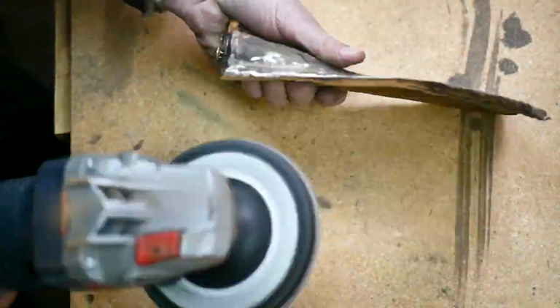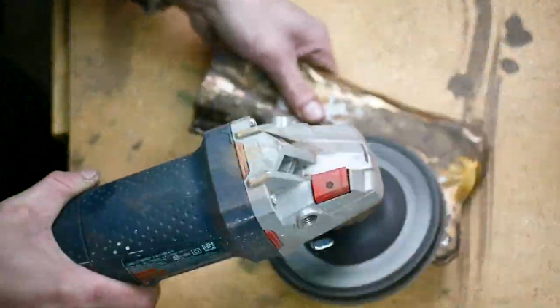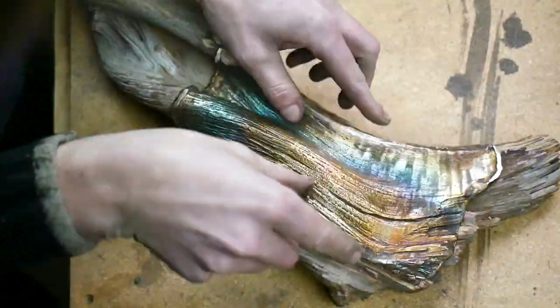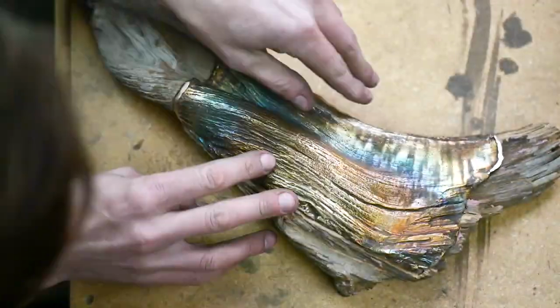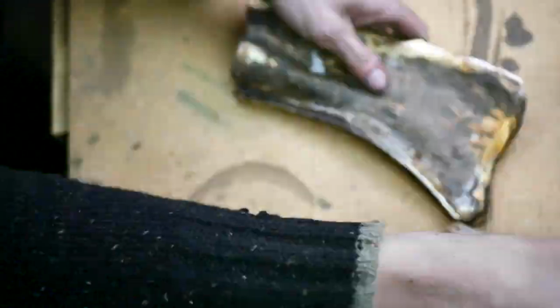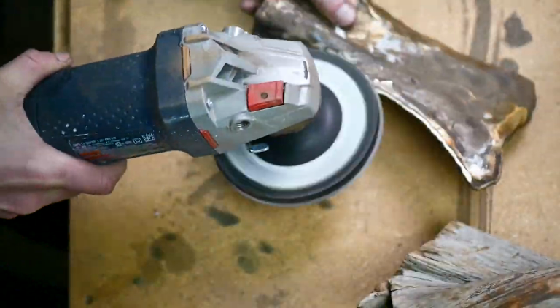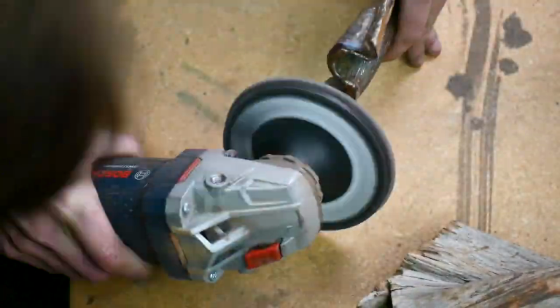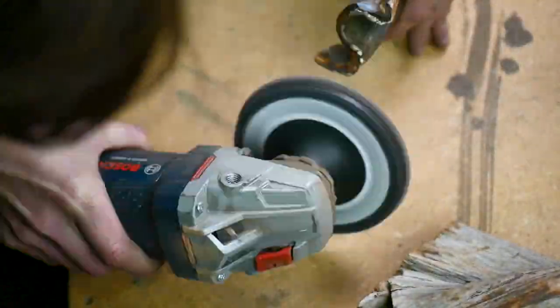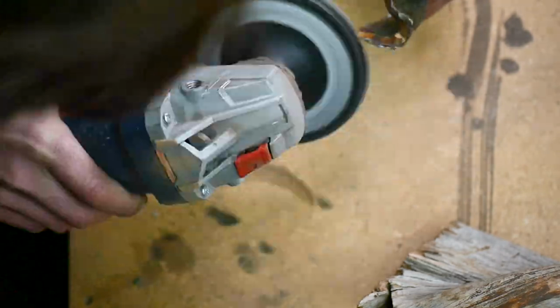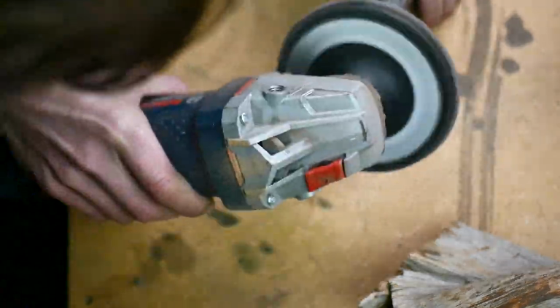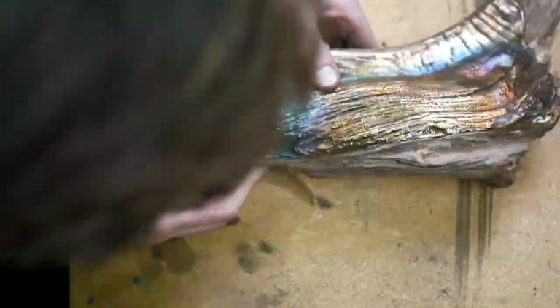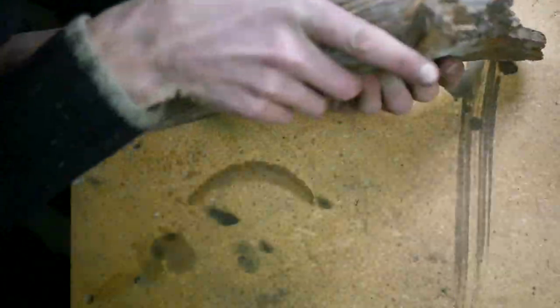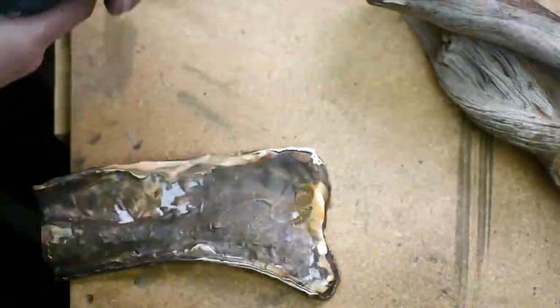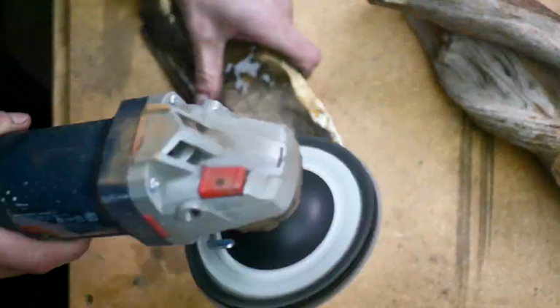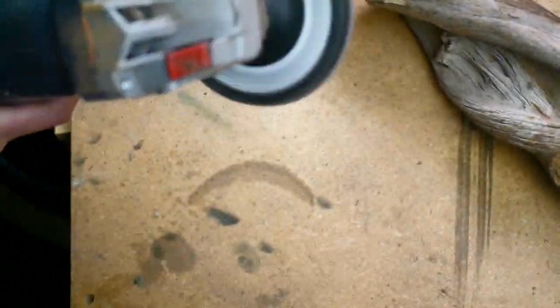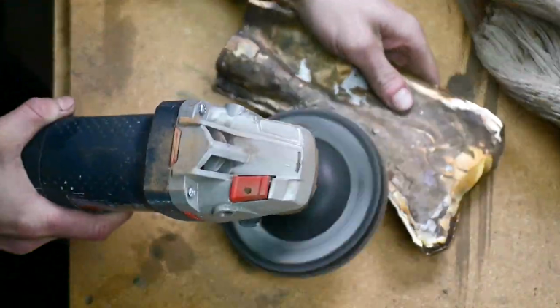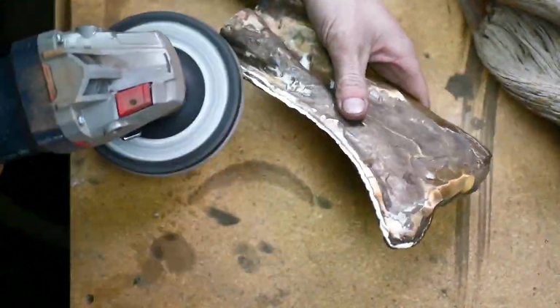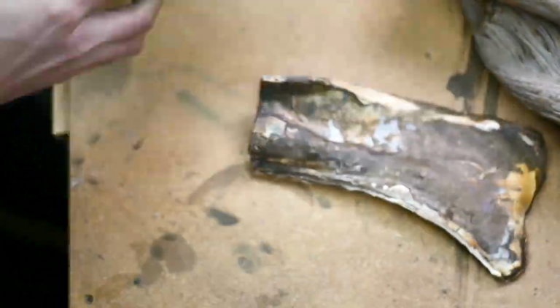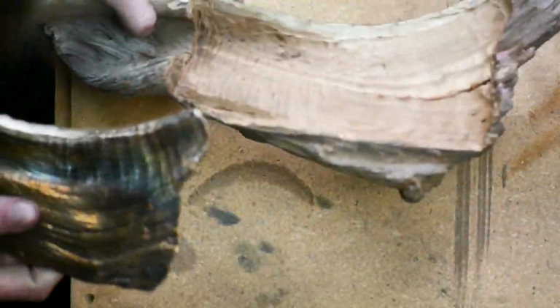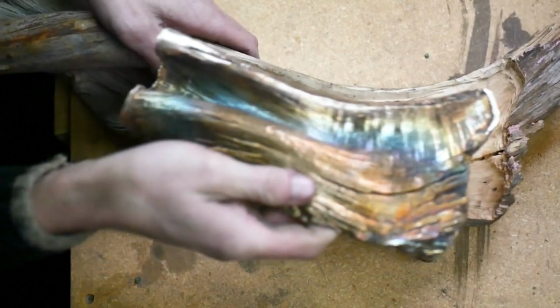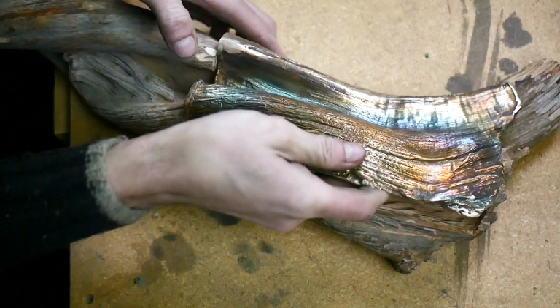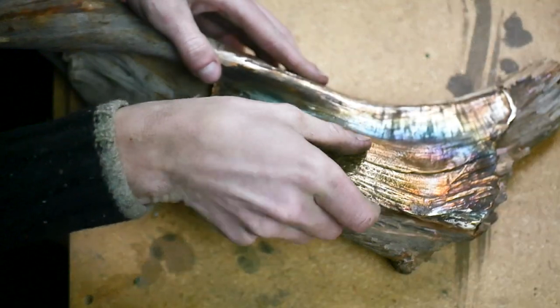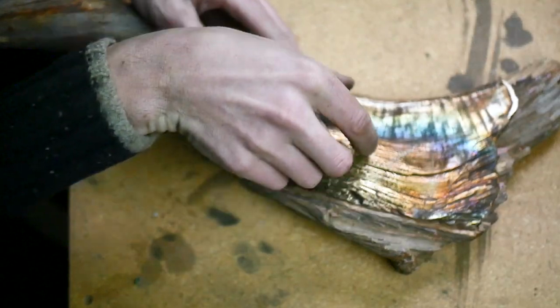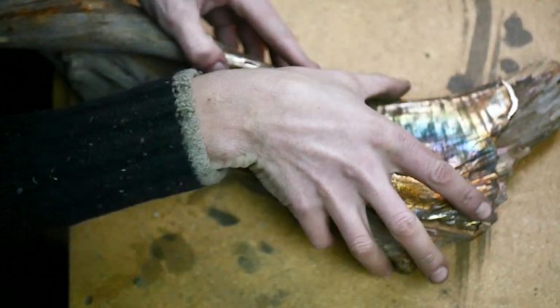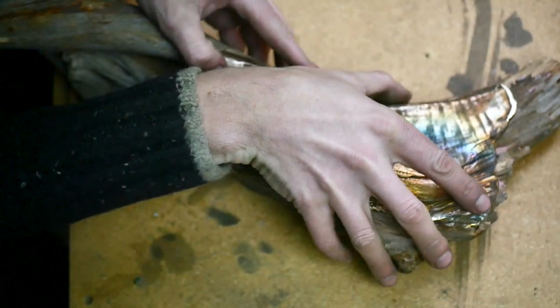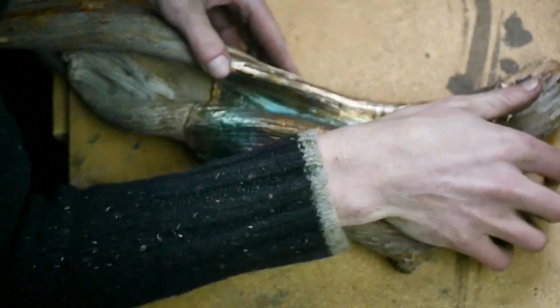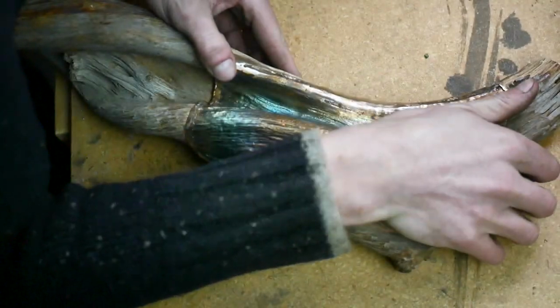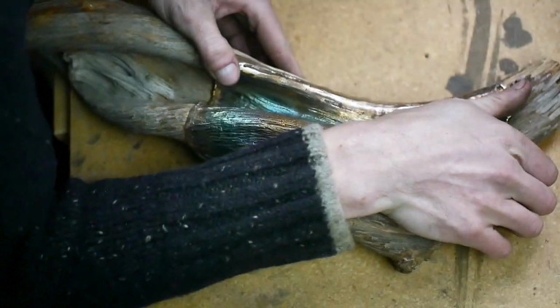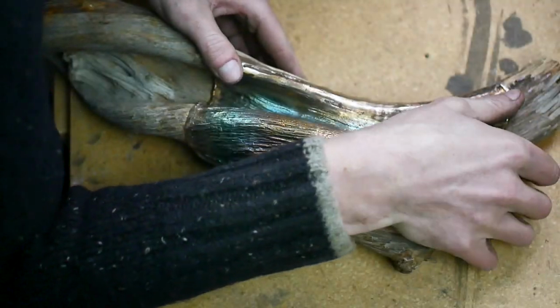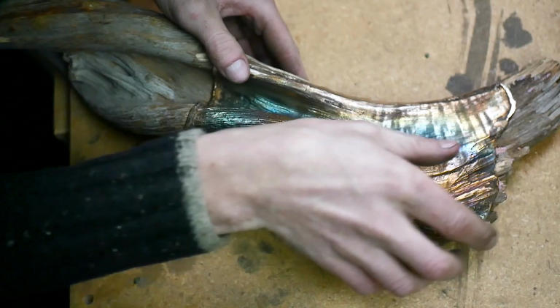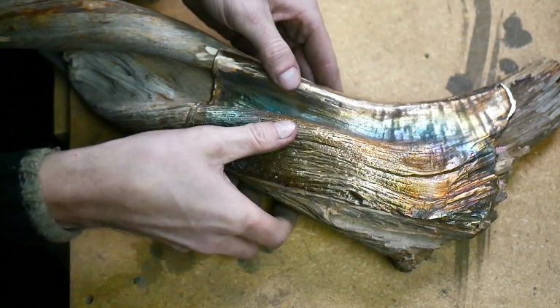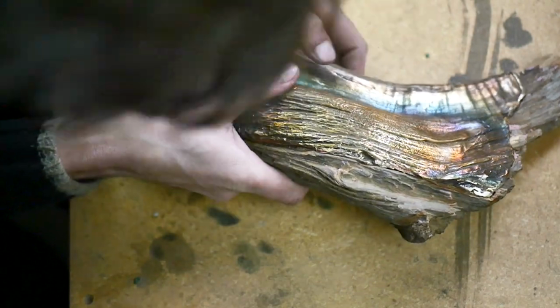Along with sanding off the welds on the back, I also need to do this on the visible textured surface to get the plane of the wood back to the correct shape. Once that's done, I need to add the wood grain texture back into the metal to match it up to the original and the grain lines in the wood that line up with the bronze.